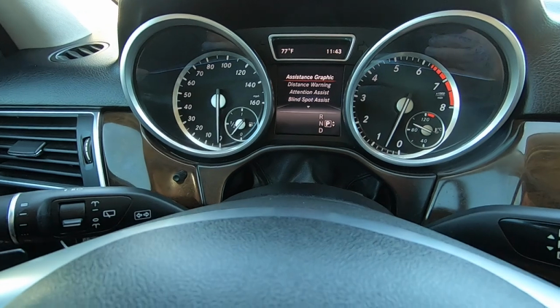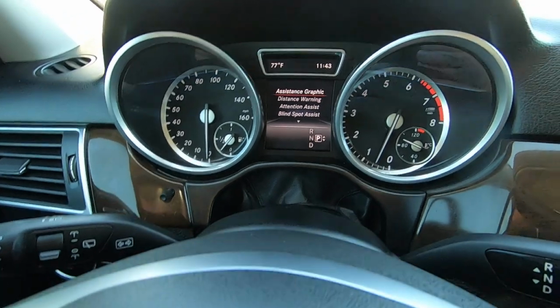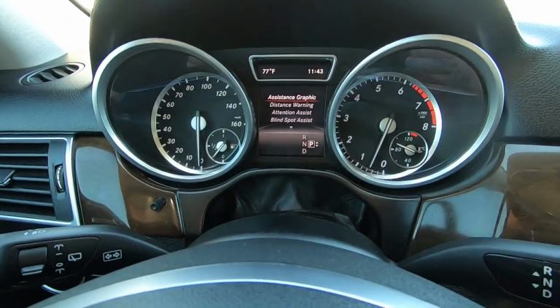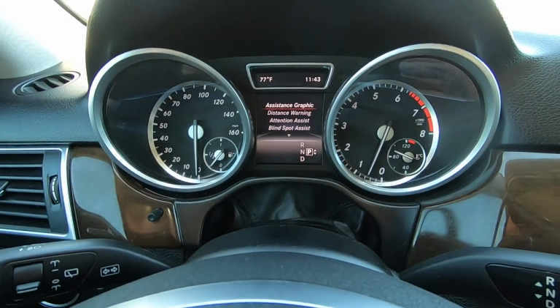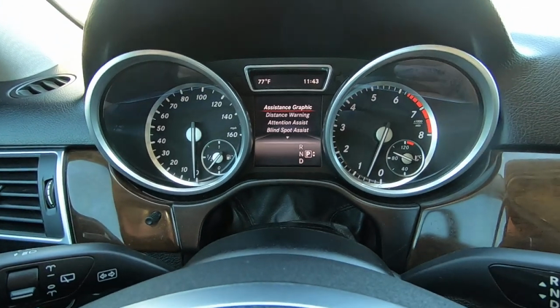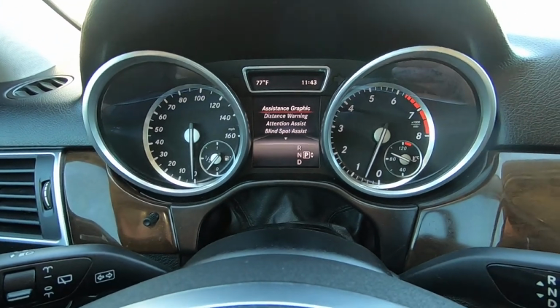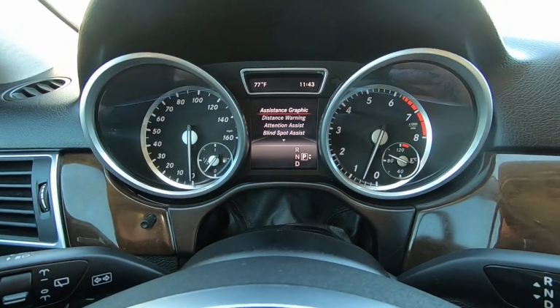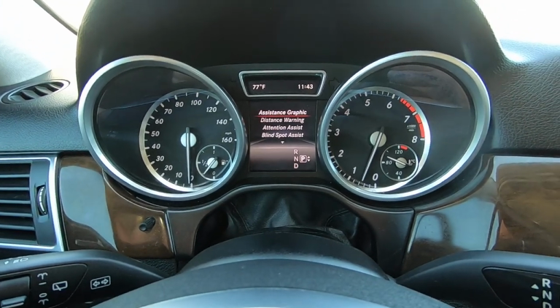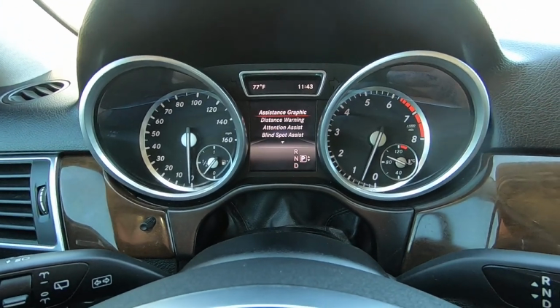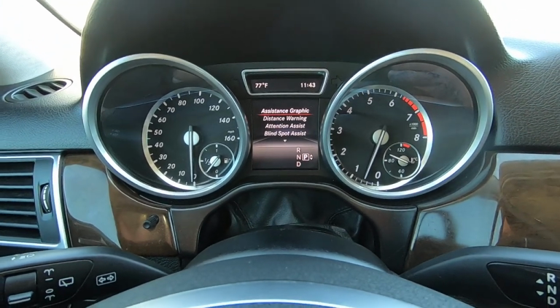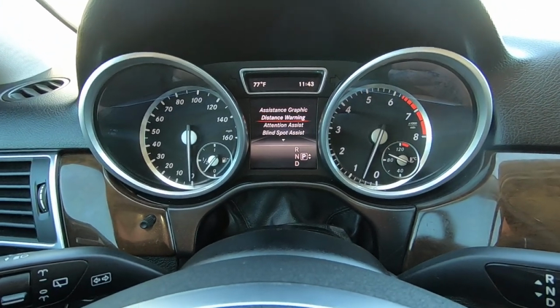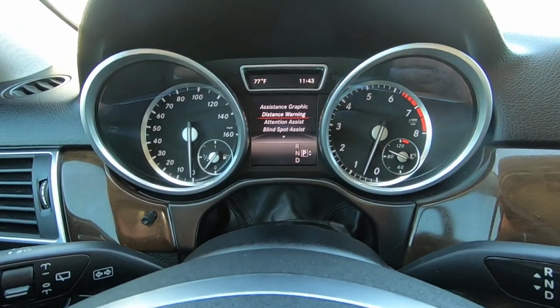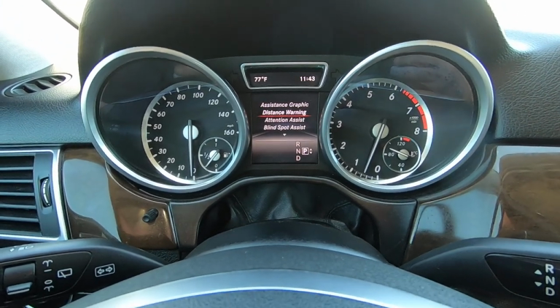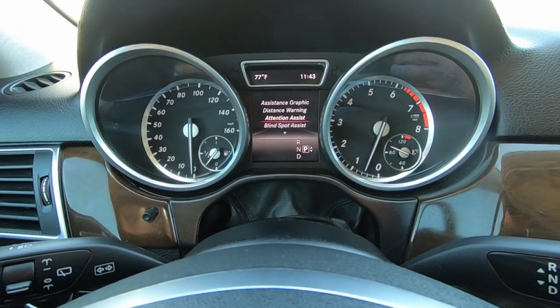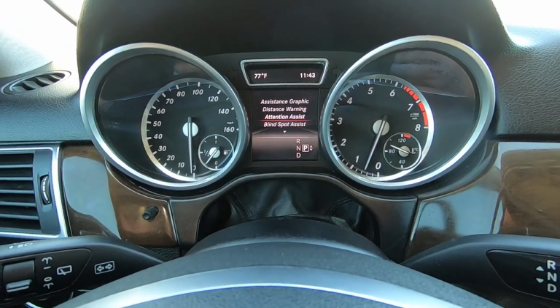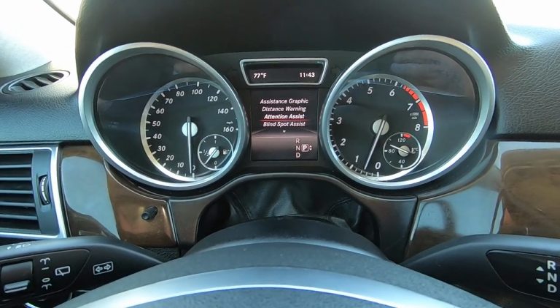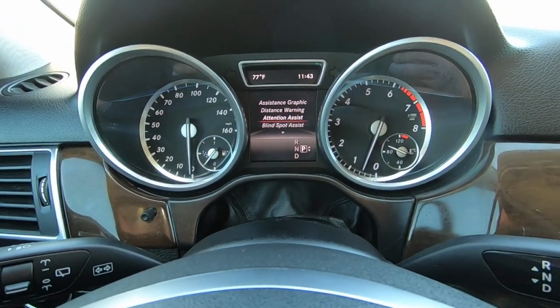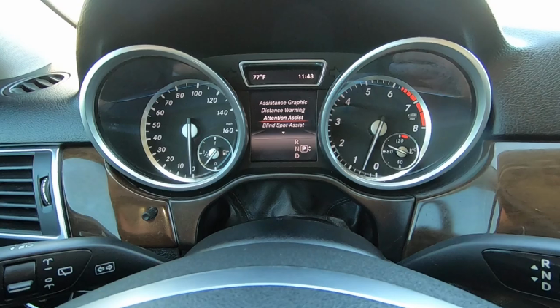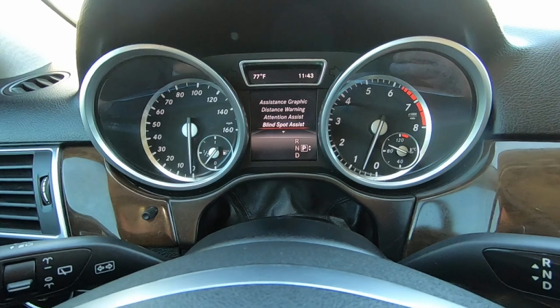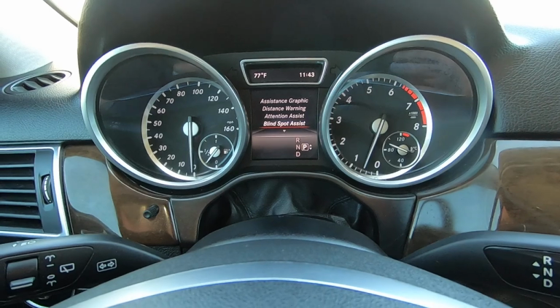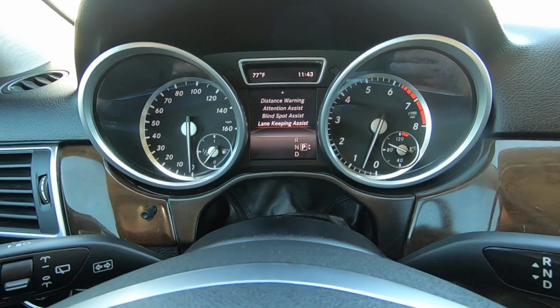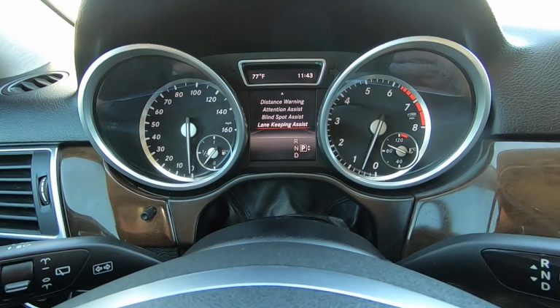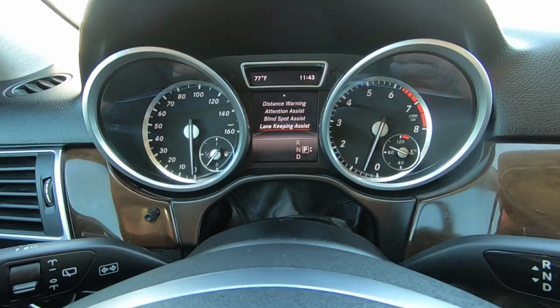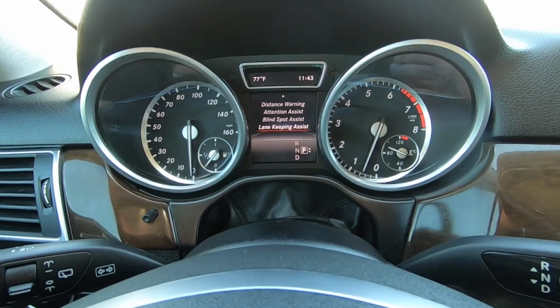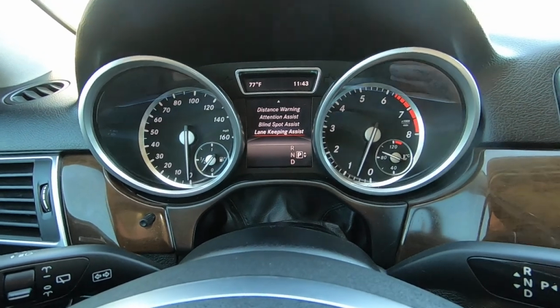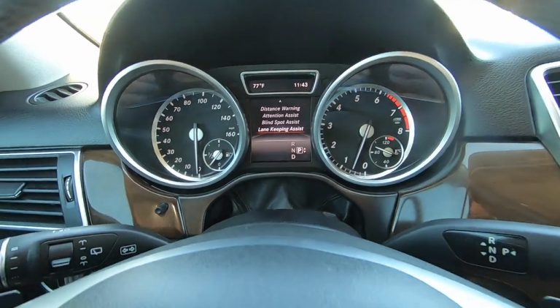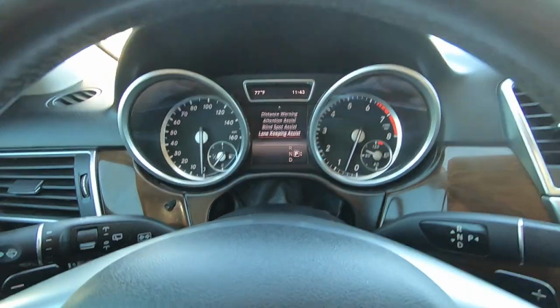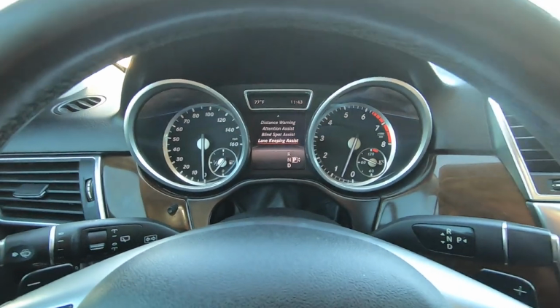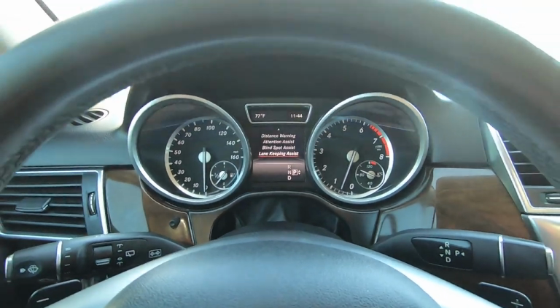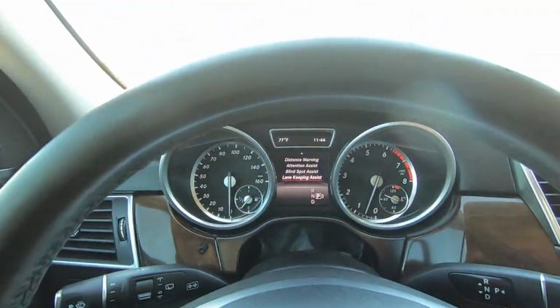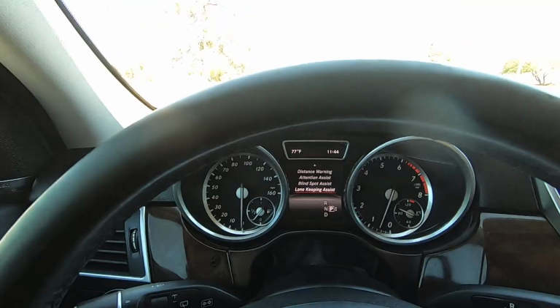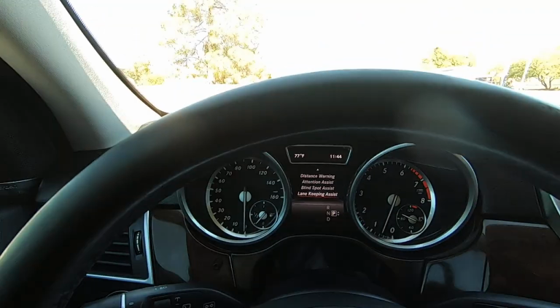Here you've got driver assist: assistance graphic, distance warning, attention assist, blind spot, and lane keeping.